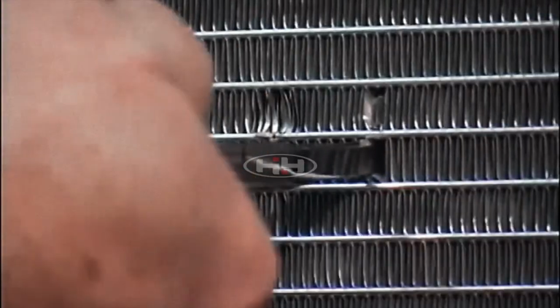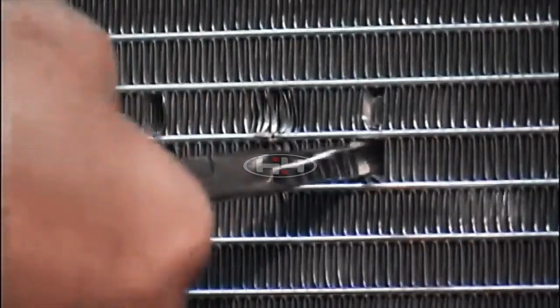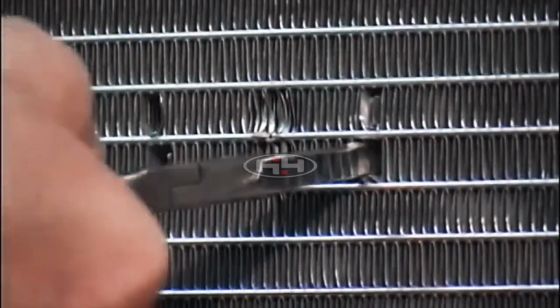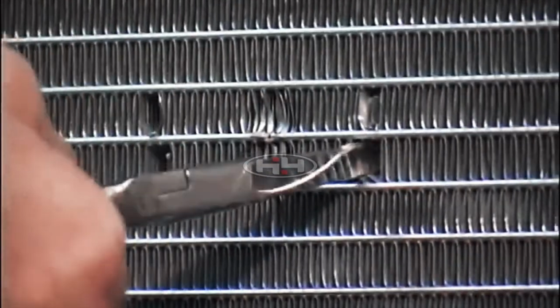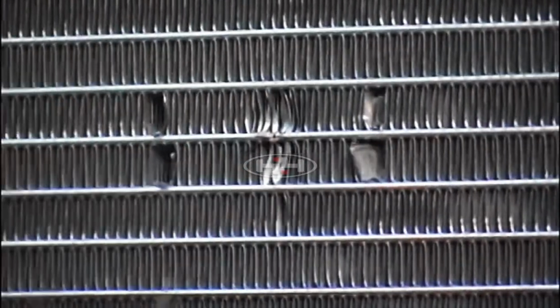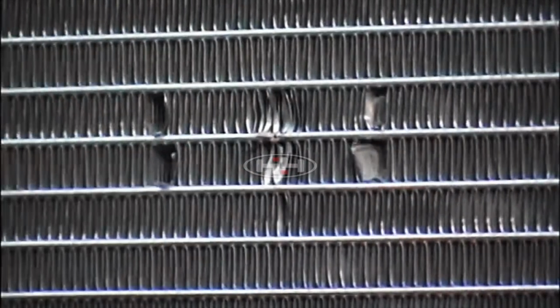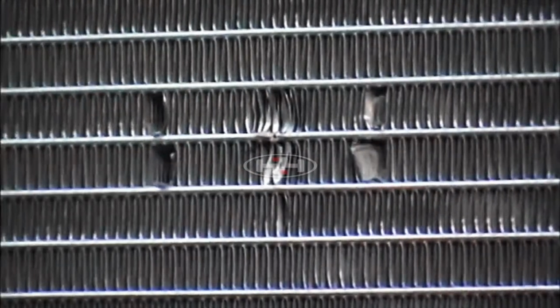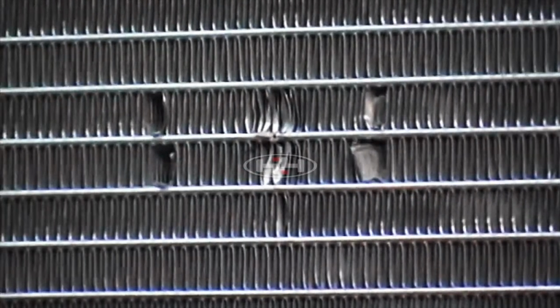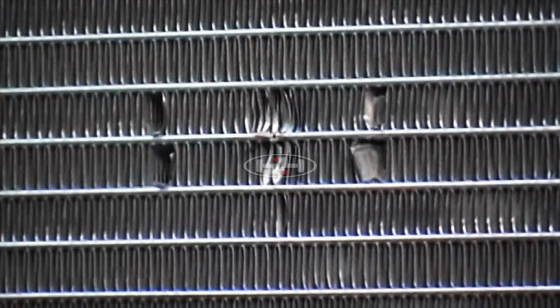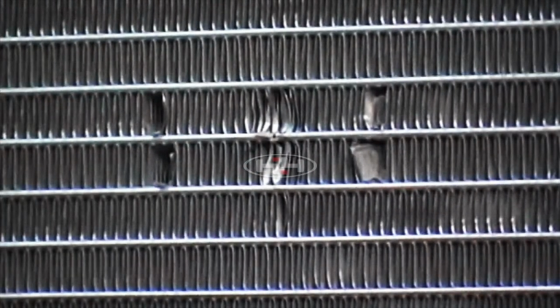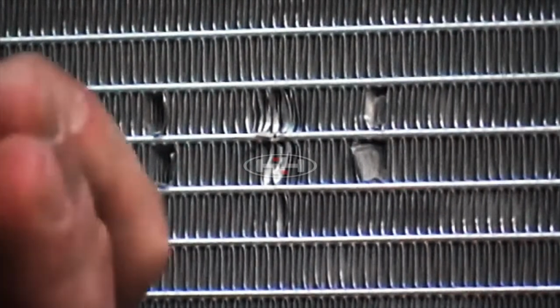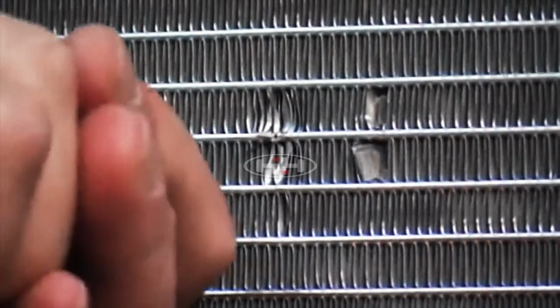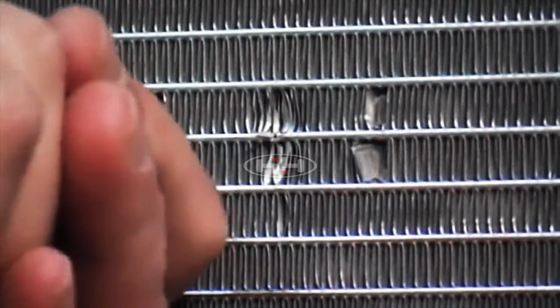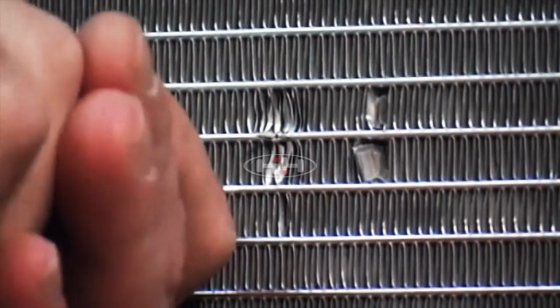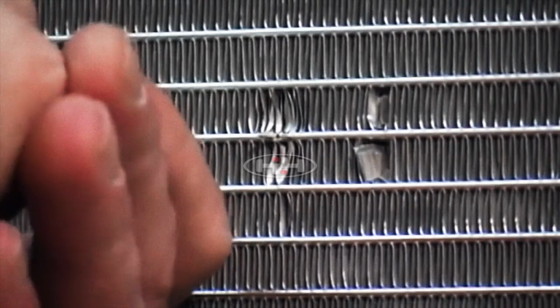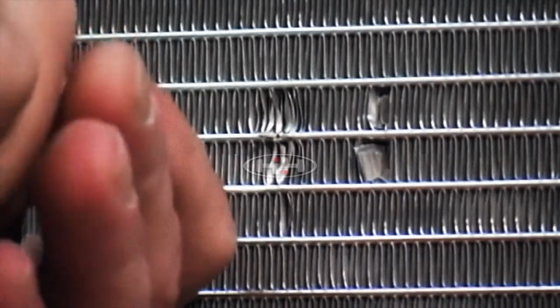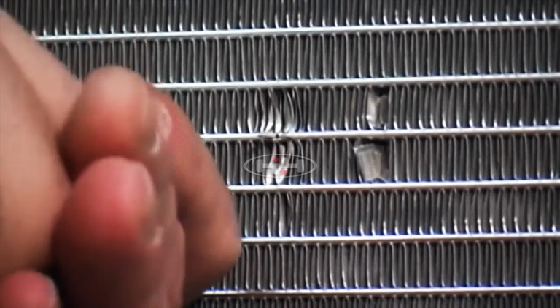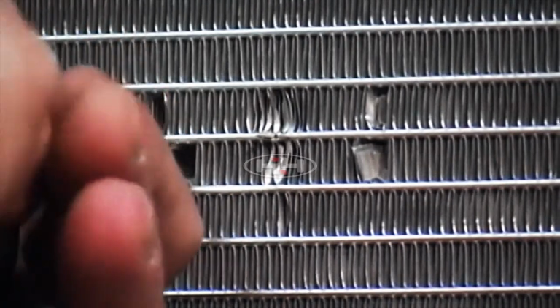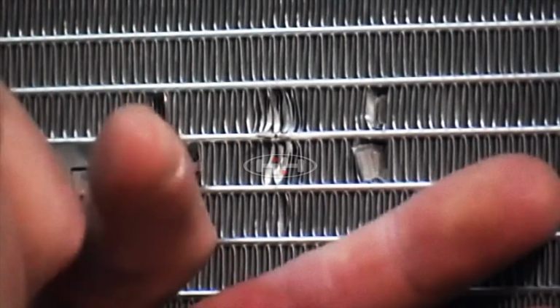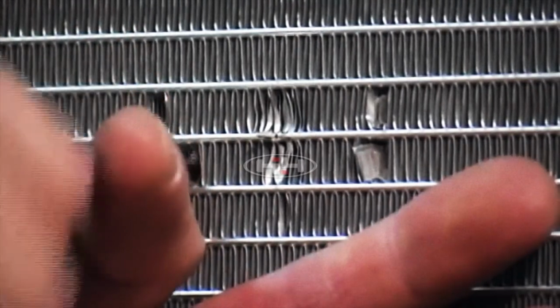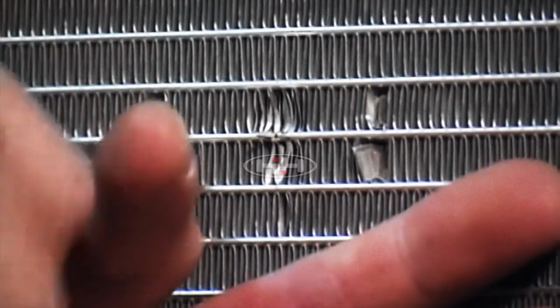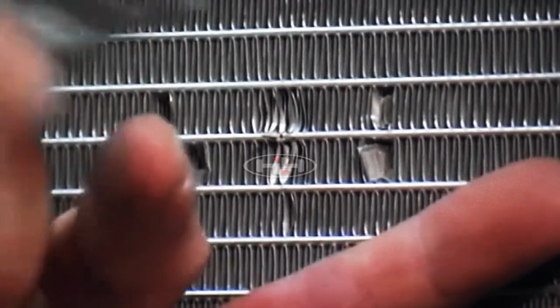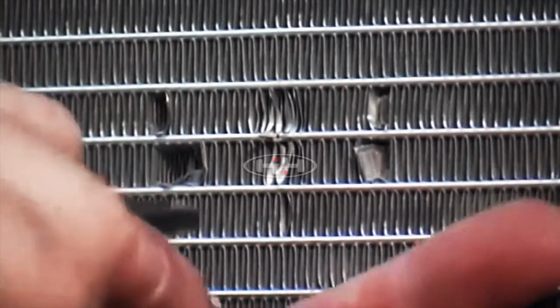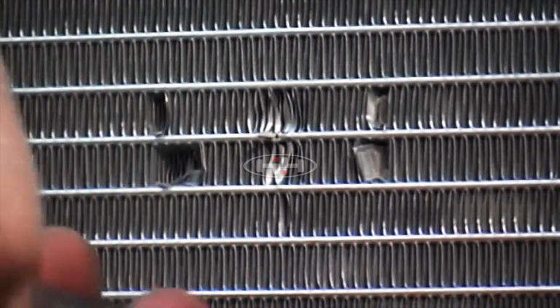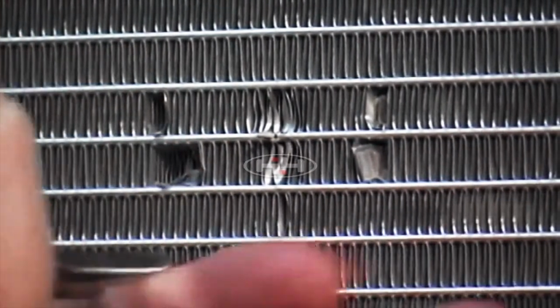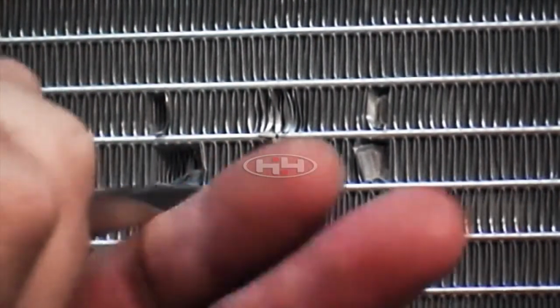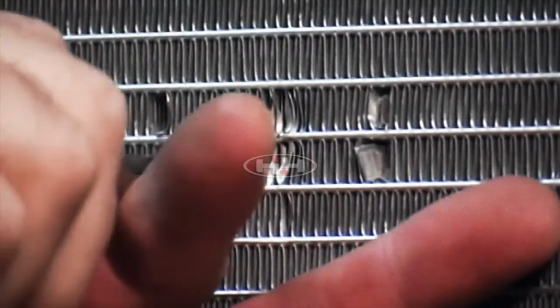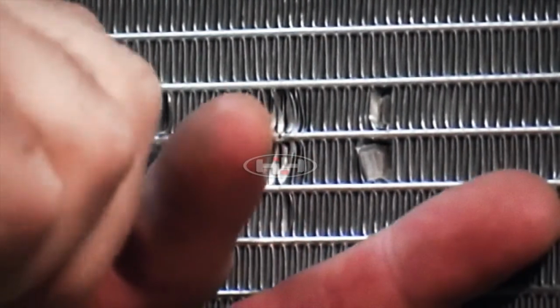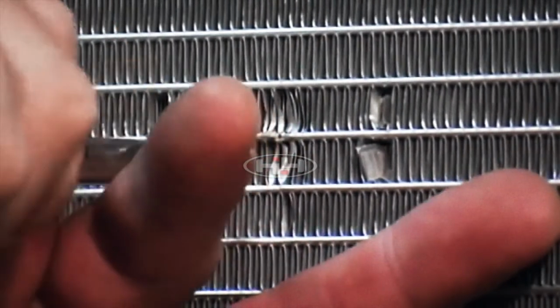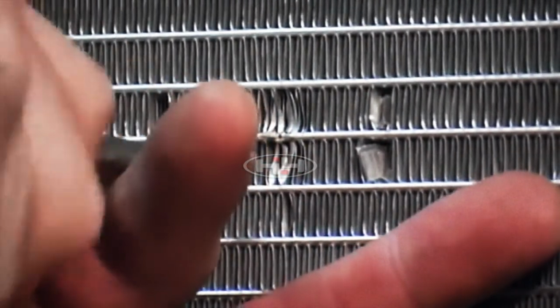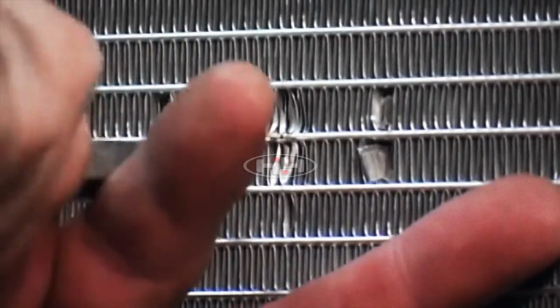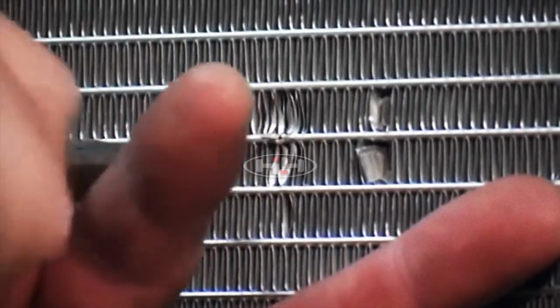Please note: the fin can be removed by grabbing it with the long nose pliers and slowly tearing the fin away from the tube. However, please use caution when working with sharp objects around the refrigerant tubes.